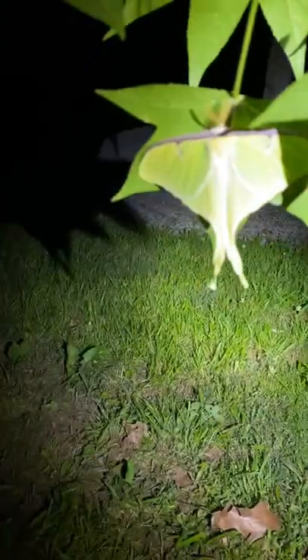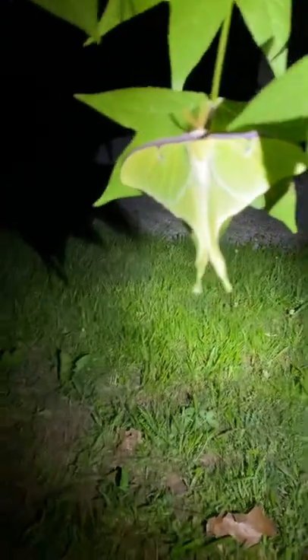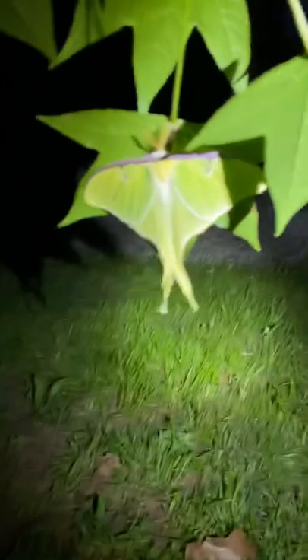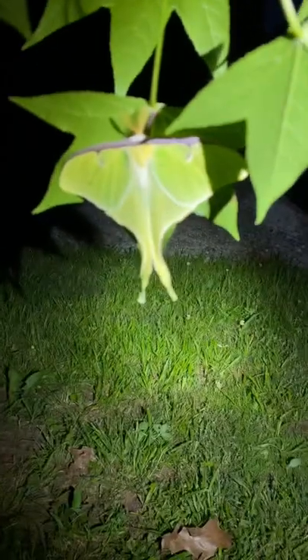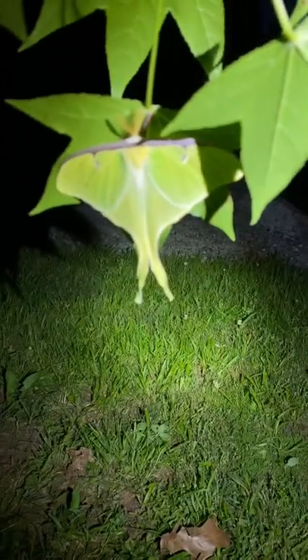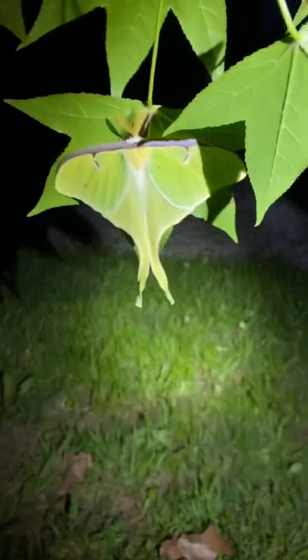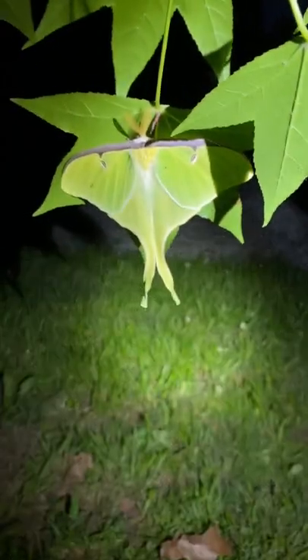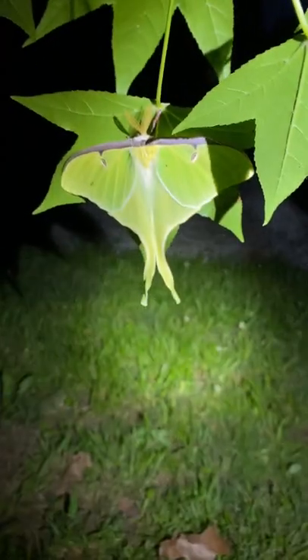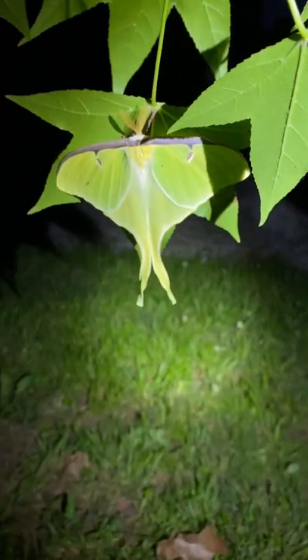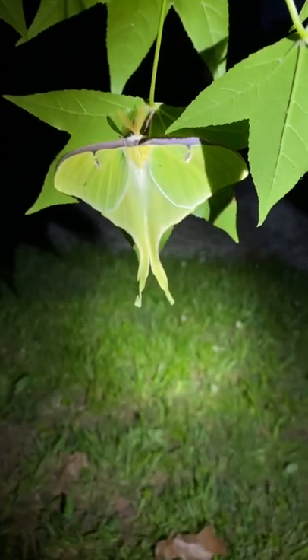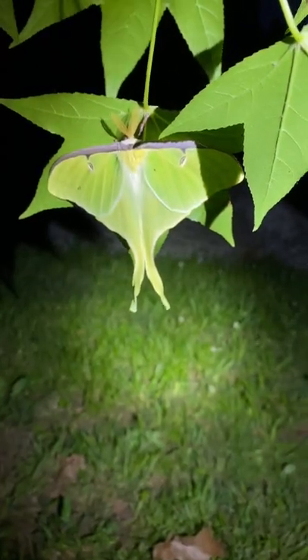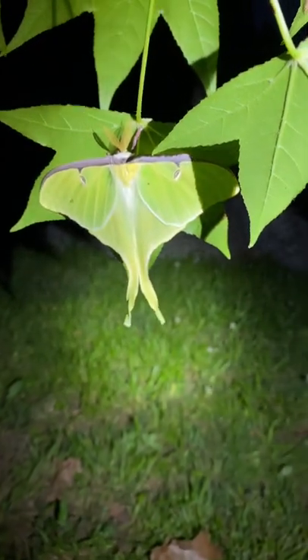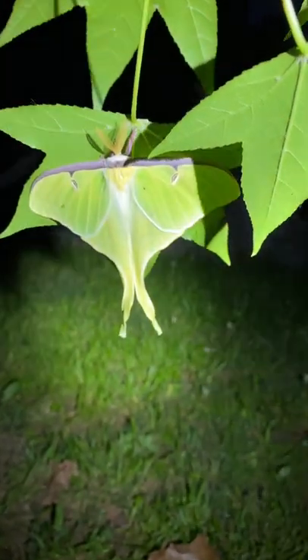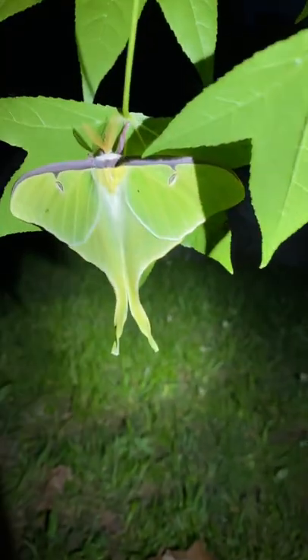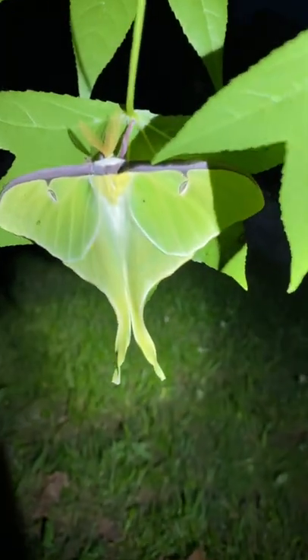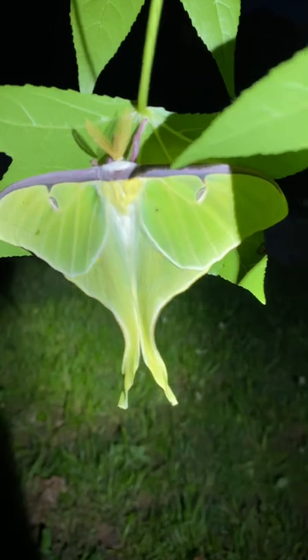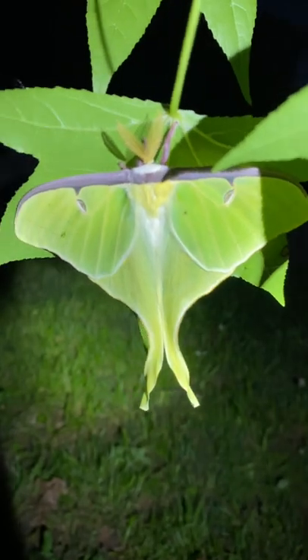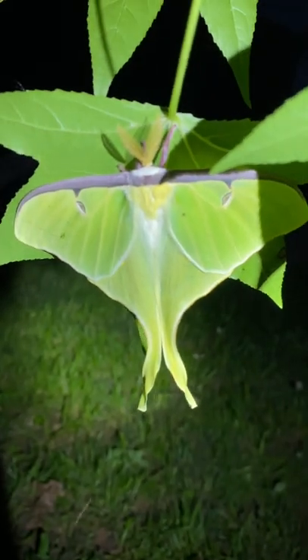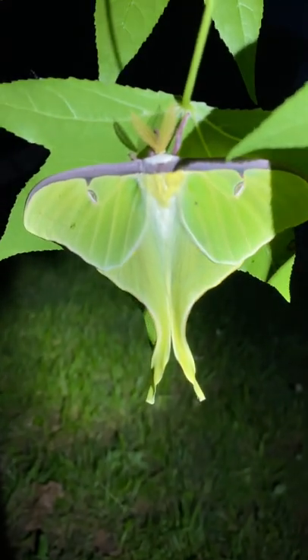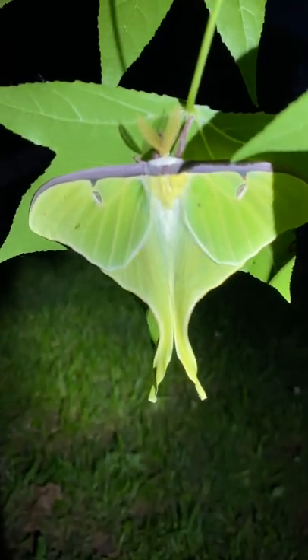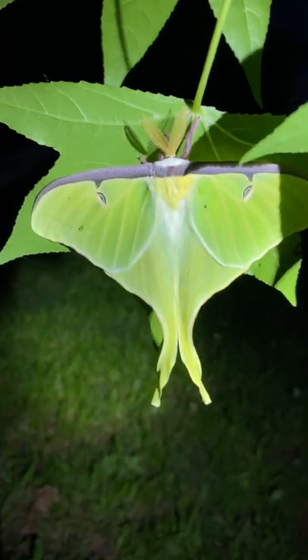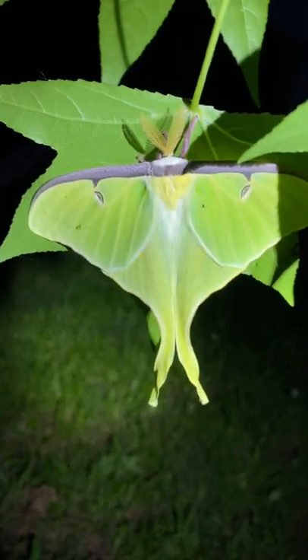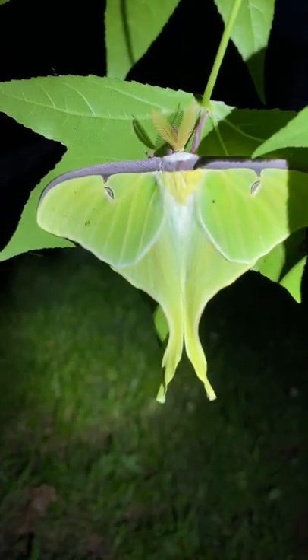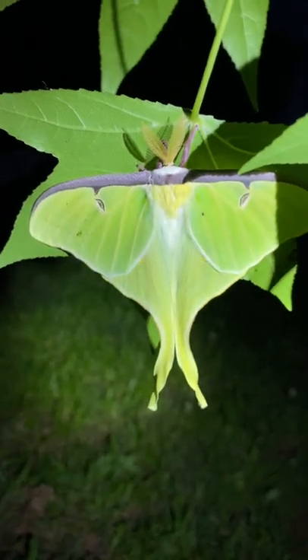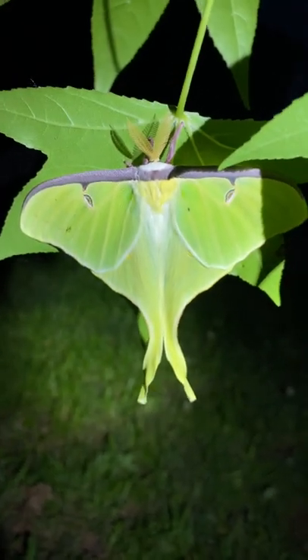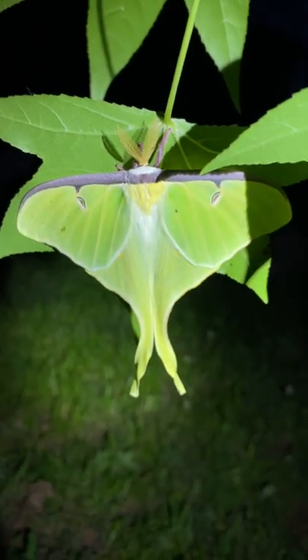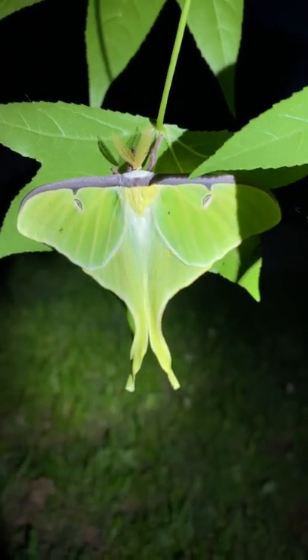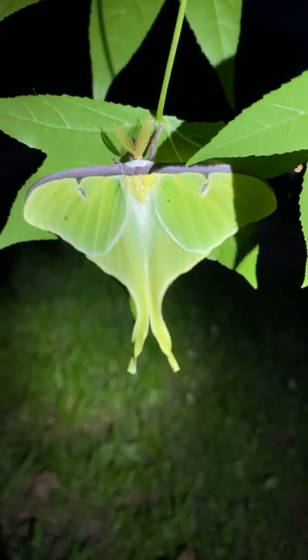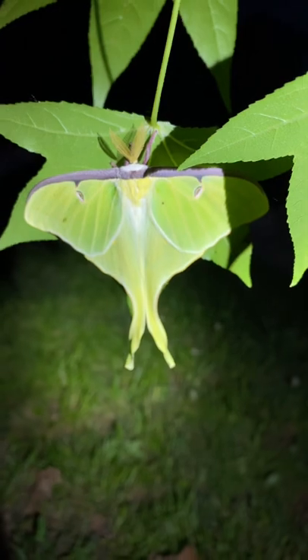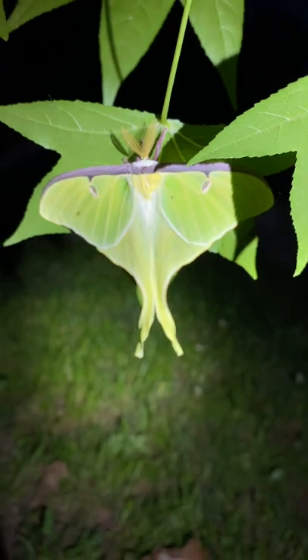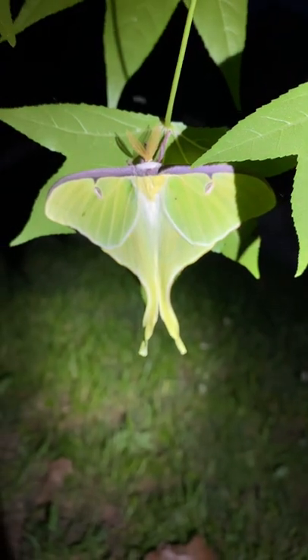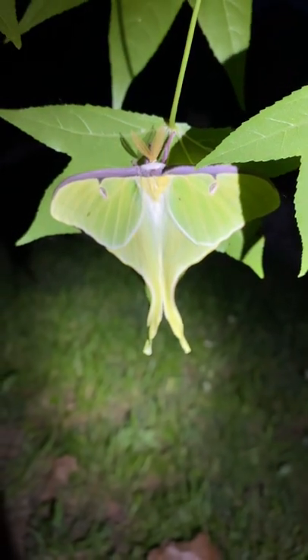Very pretty. Very distinguished looking moth. Very pretty. Looks like leaves.